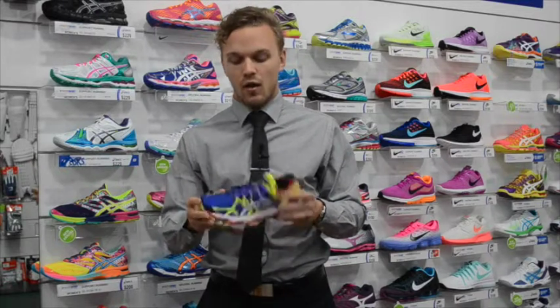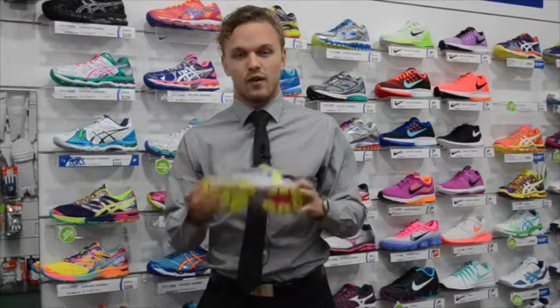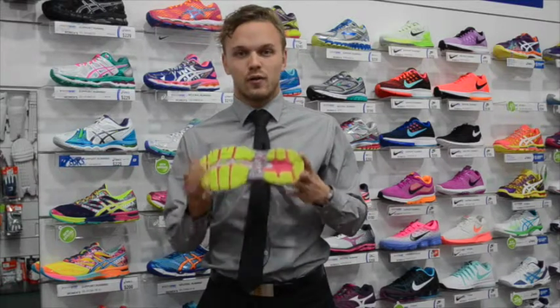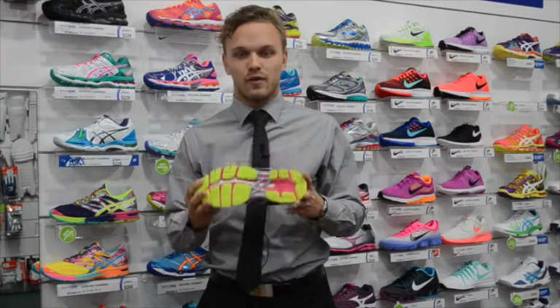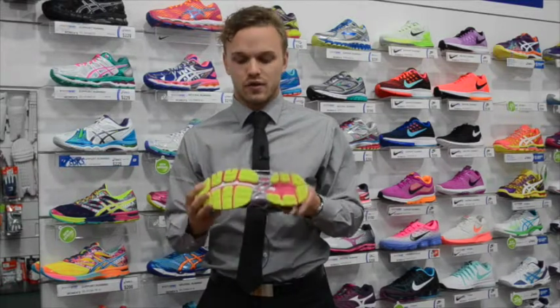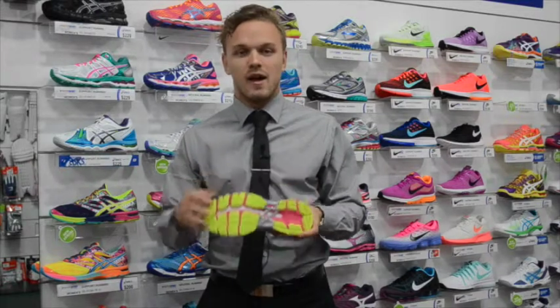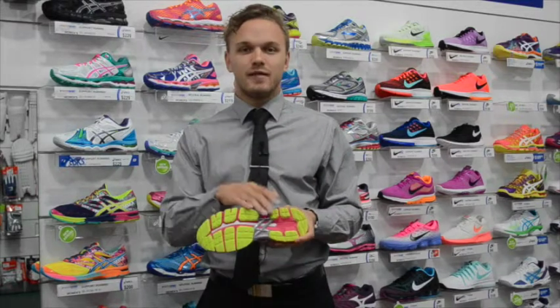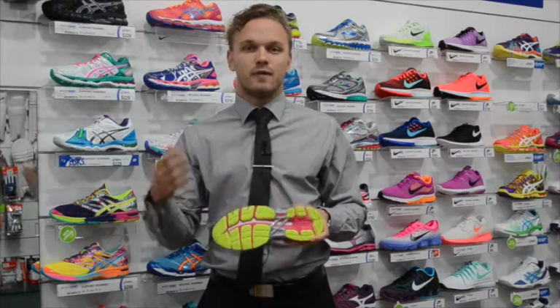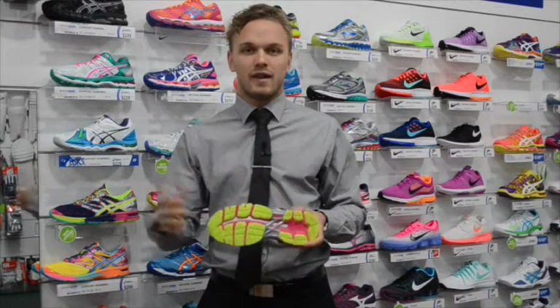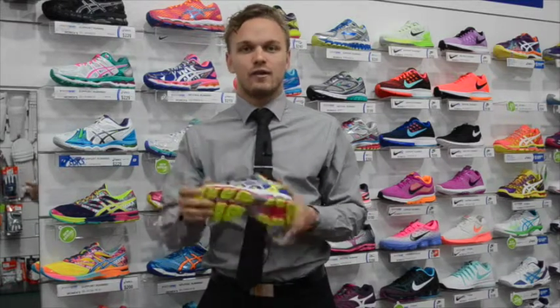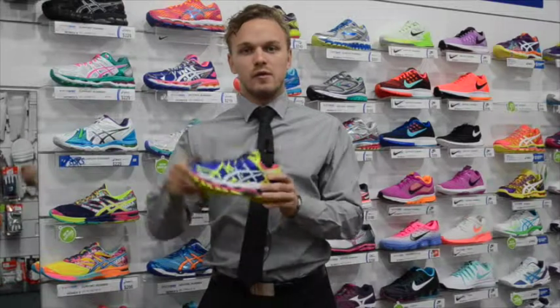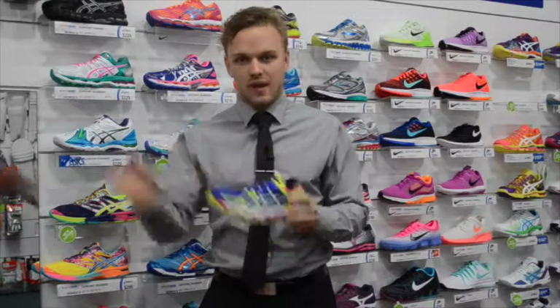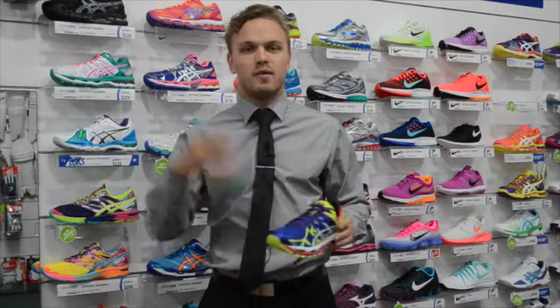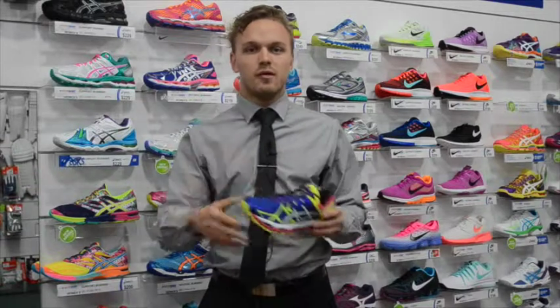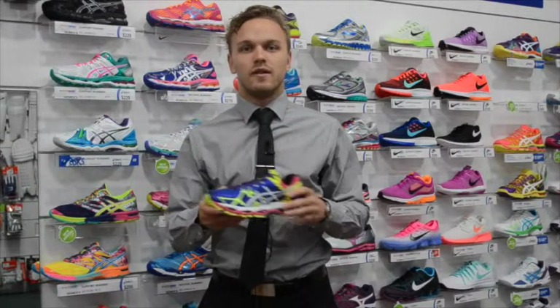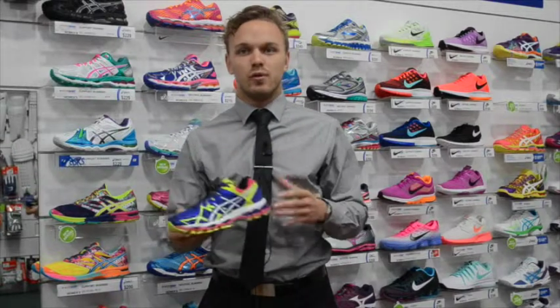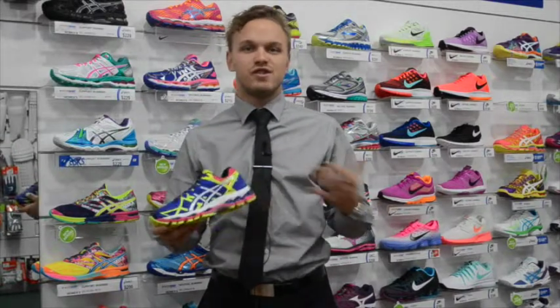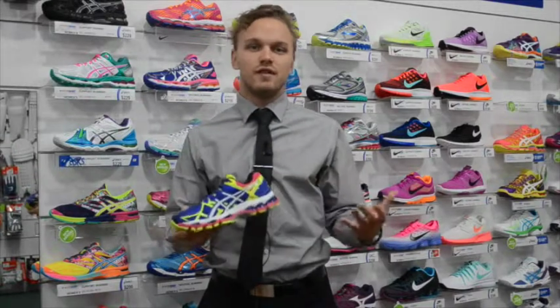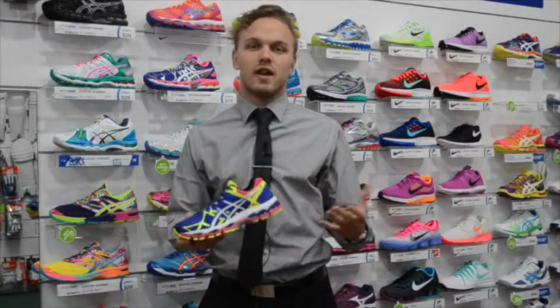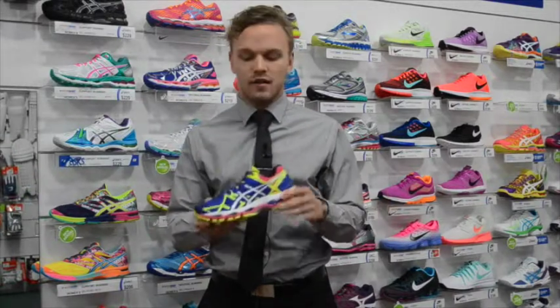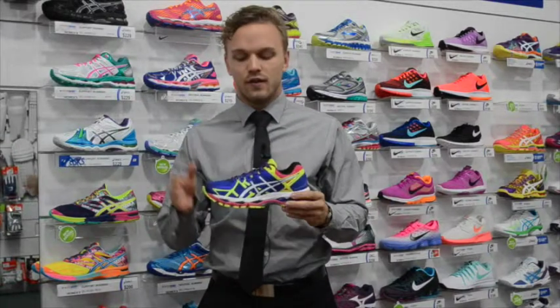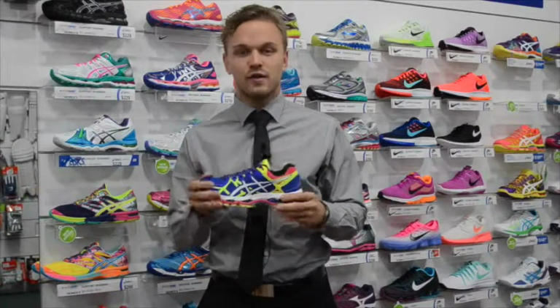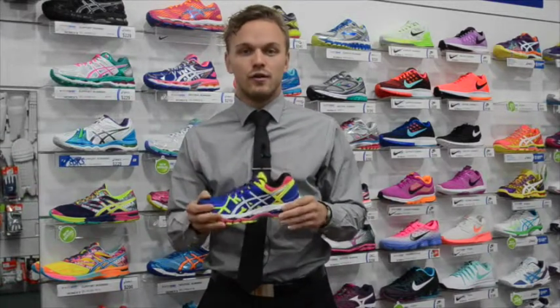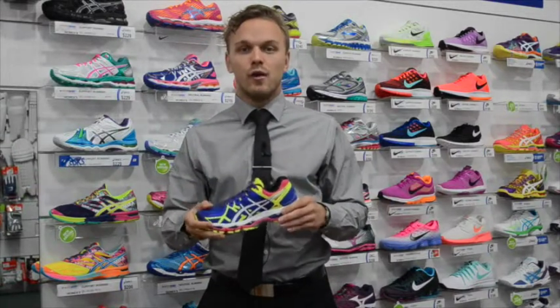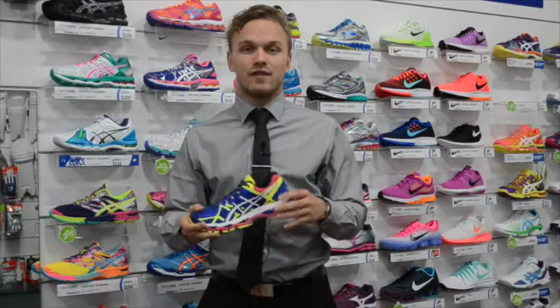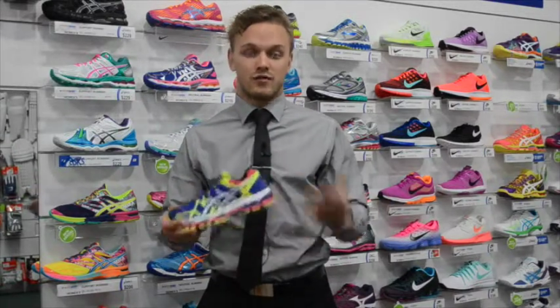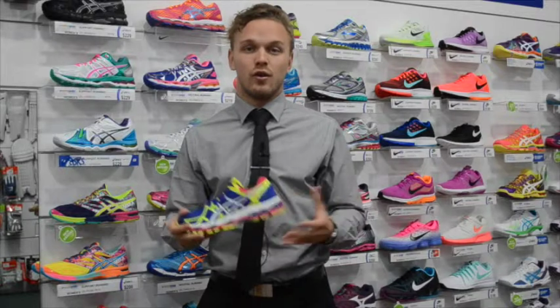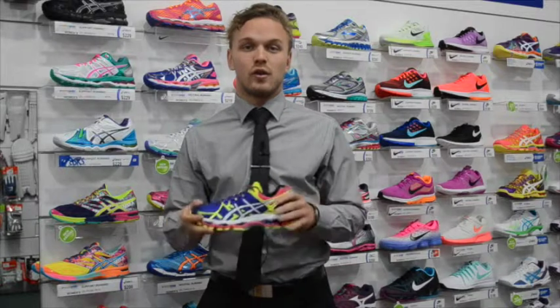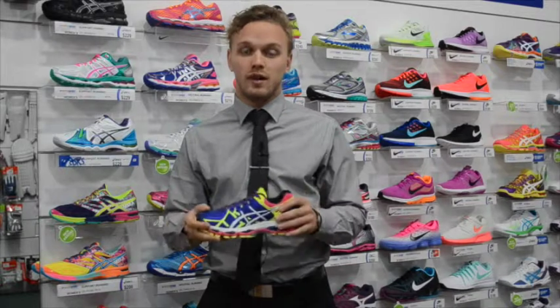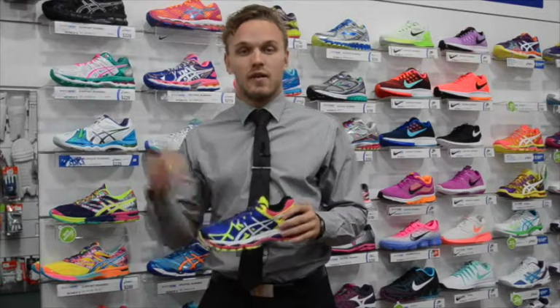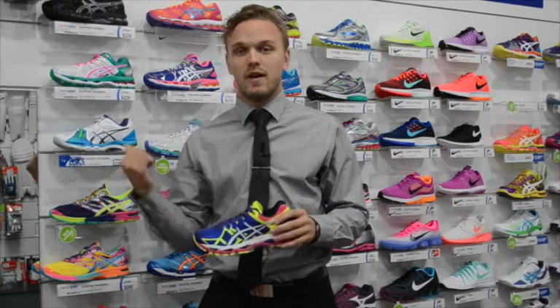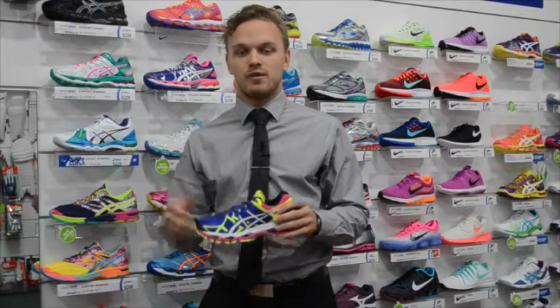Also, the grip on the shoe is built for running — straight up and down — whereas in netball you're changing direction. So this shoe will actually shred a lot quicker than a netball shoe.